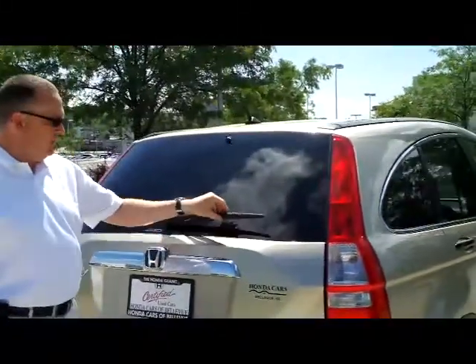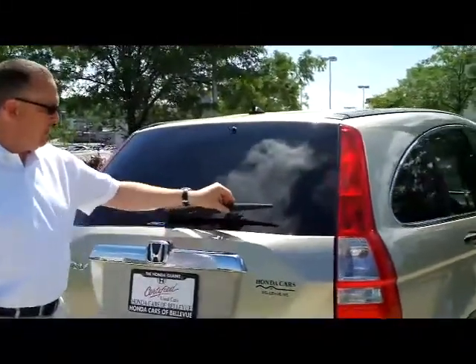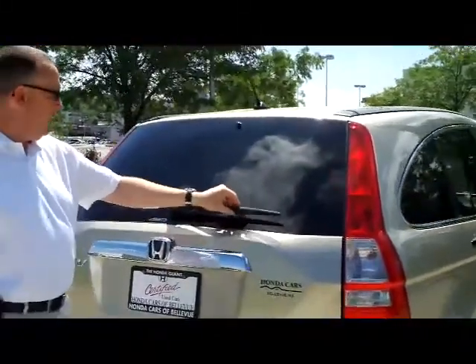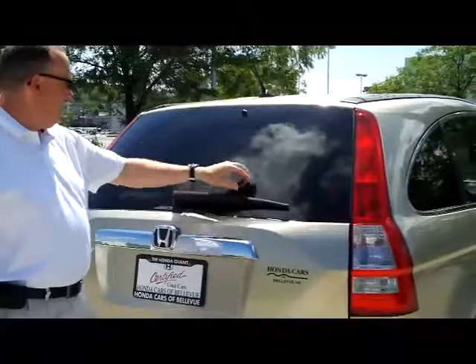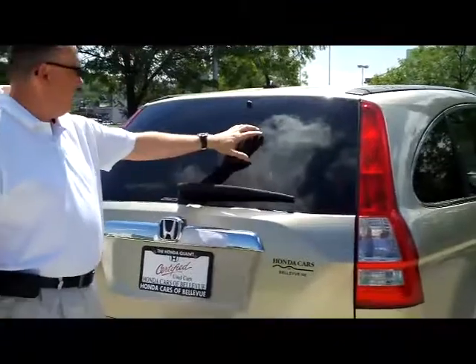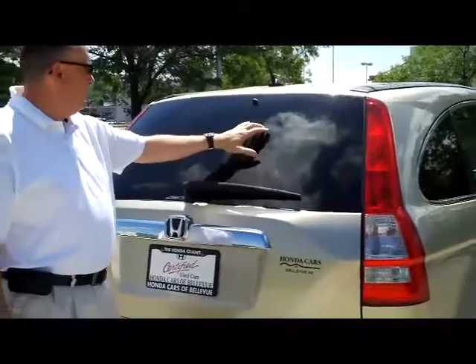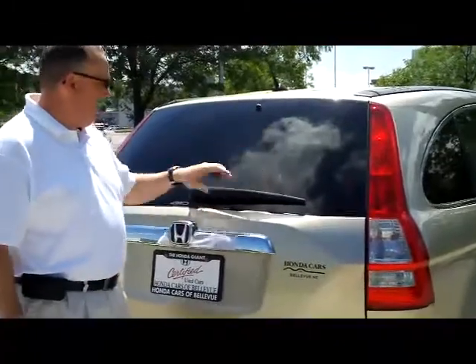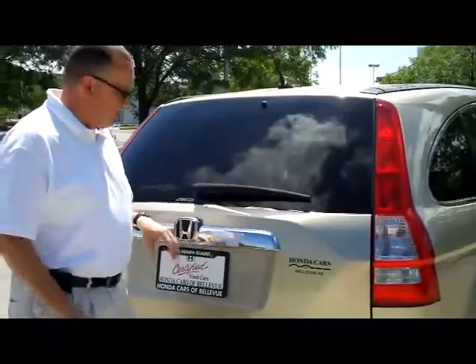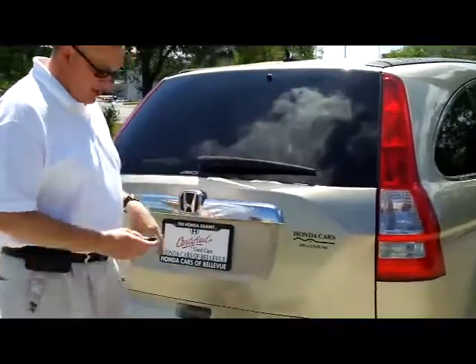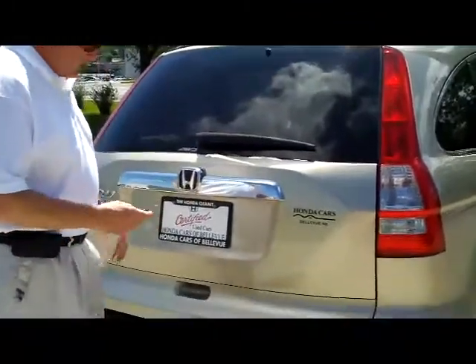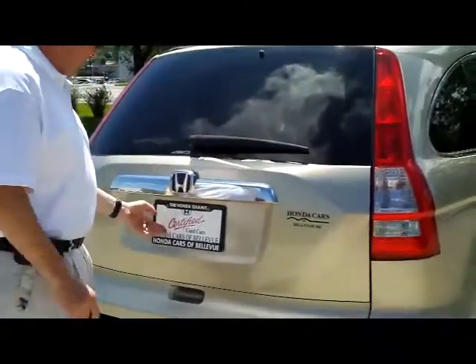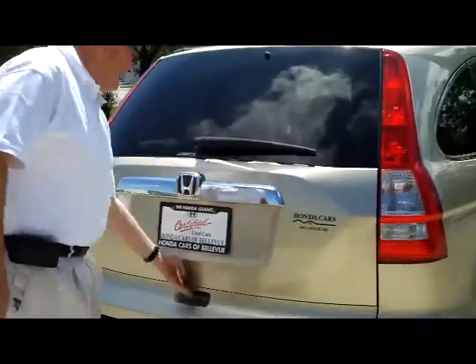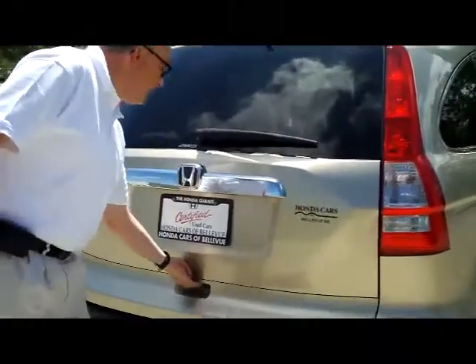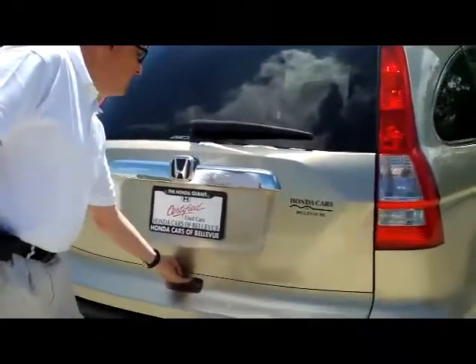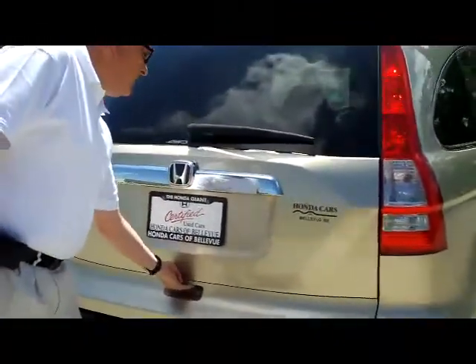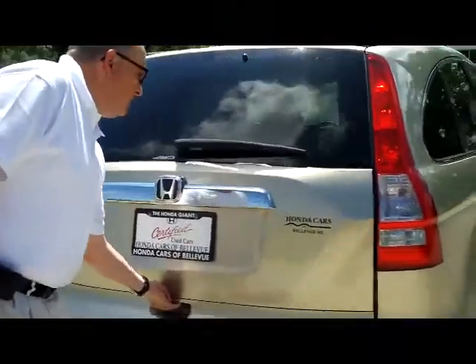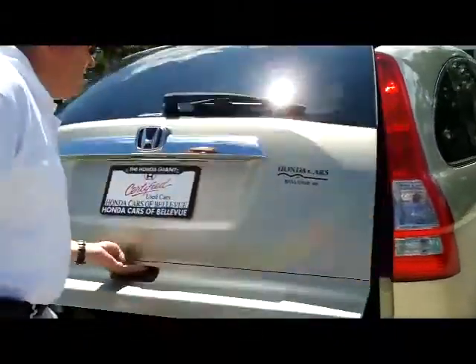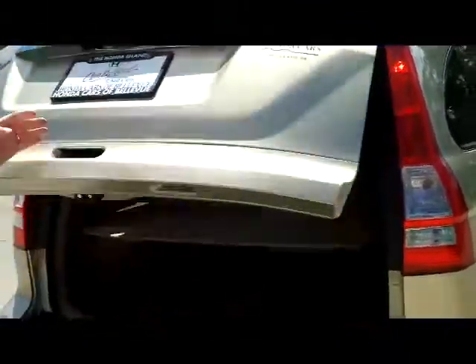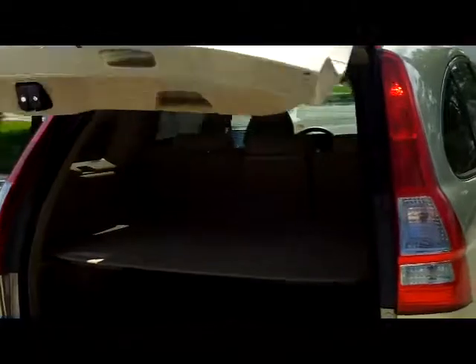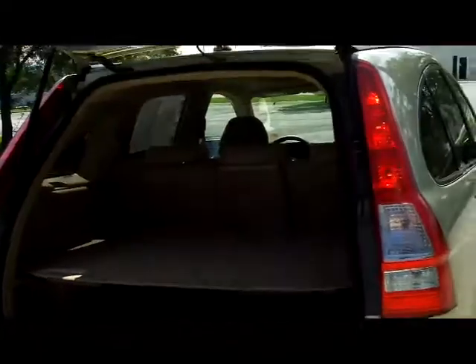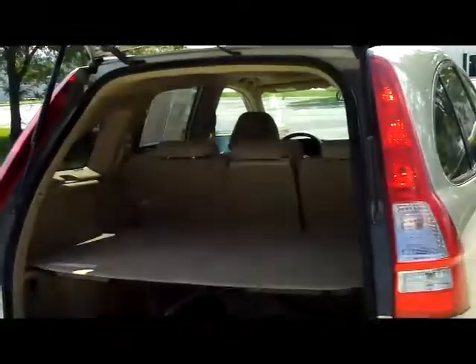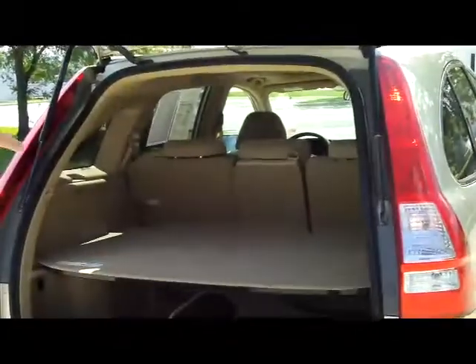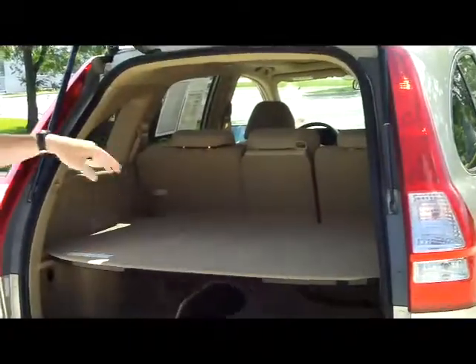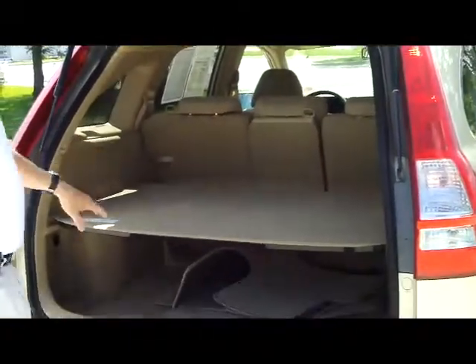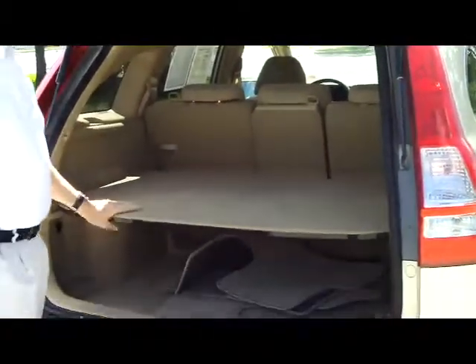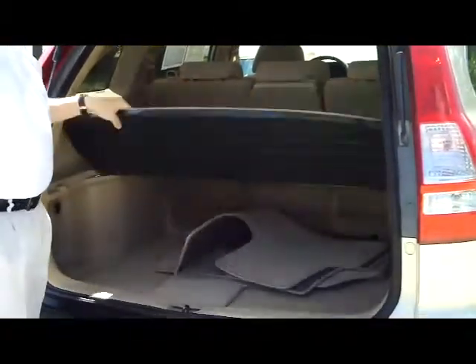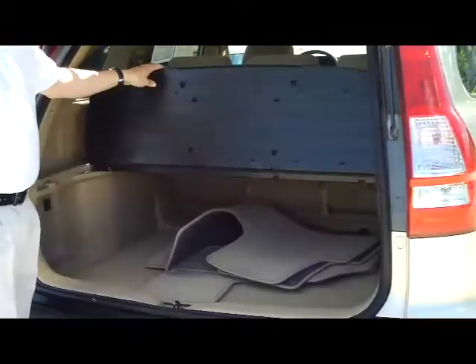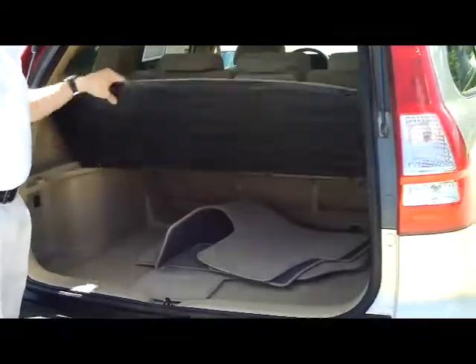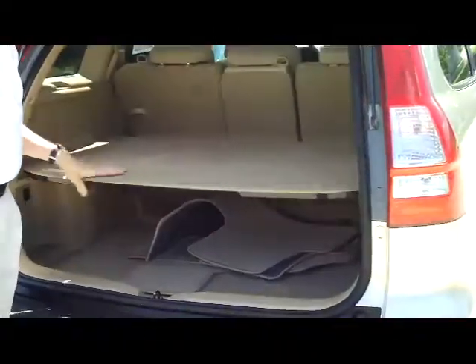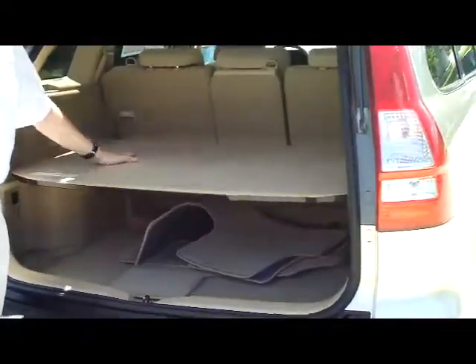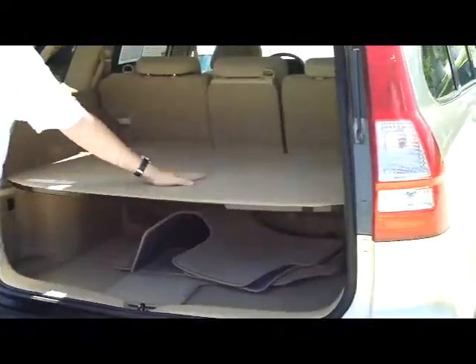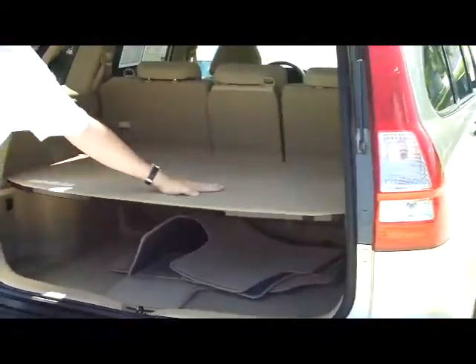You have your rear window wiper and rear window defrost. You have lots of room in the trunk. Pull-down seats if you need the additional space. The EX model does come with the cargo cover.